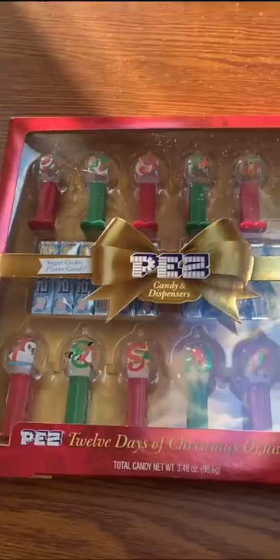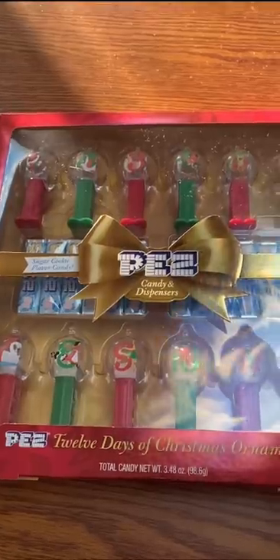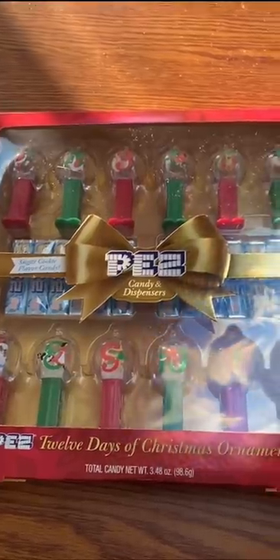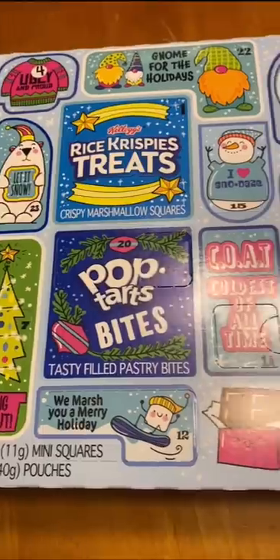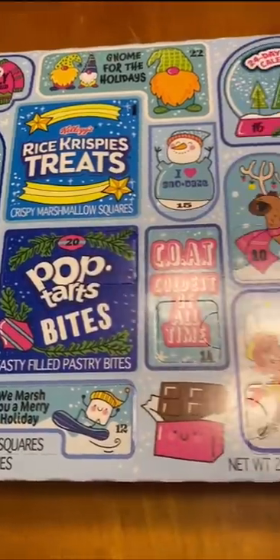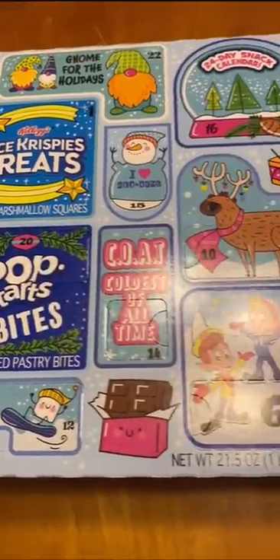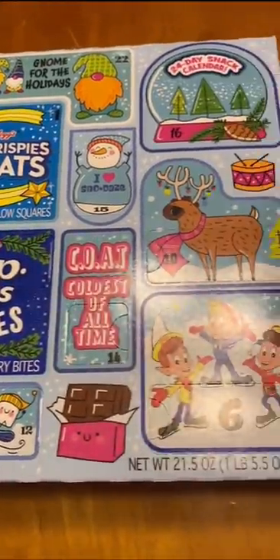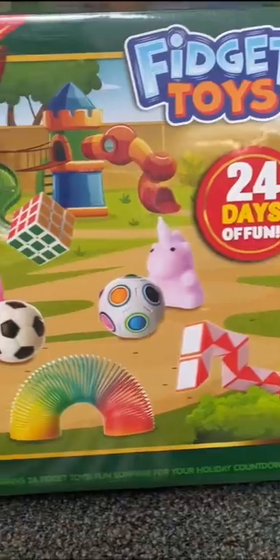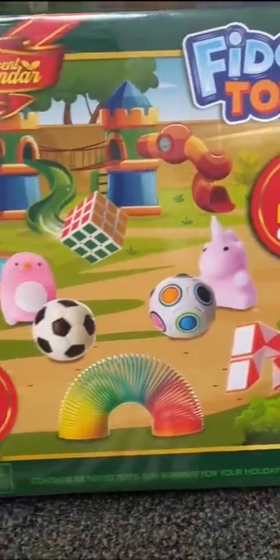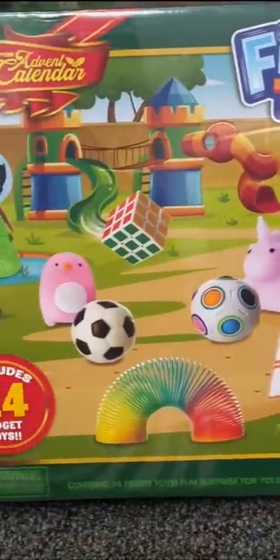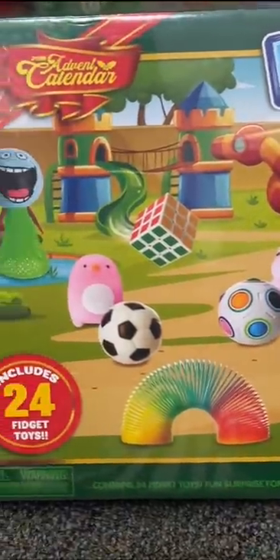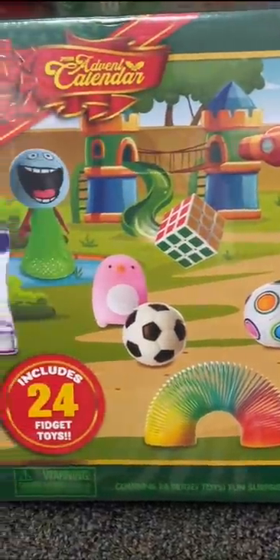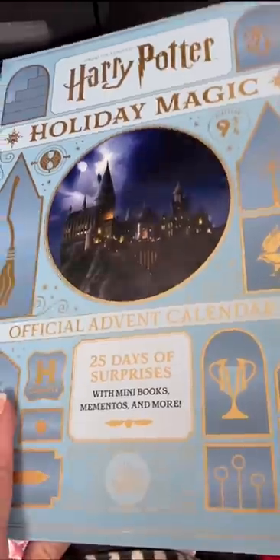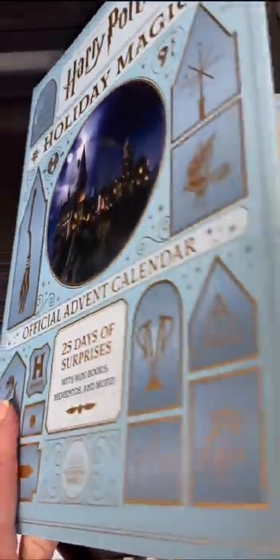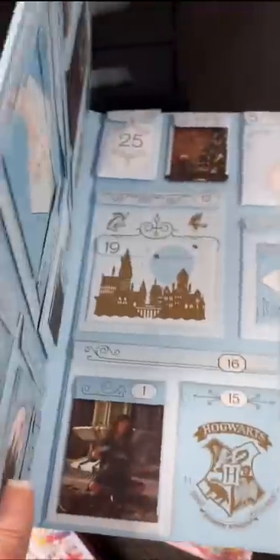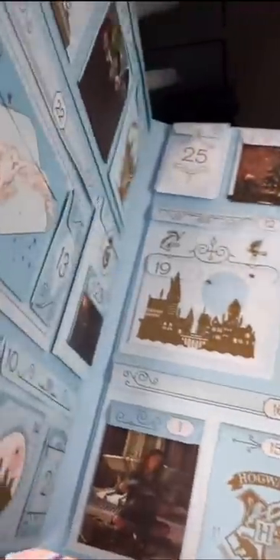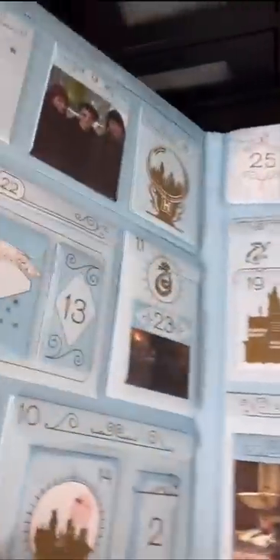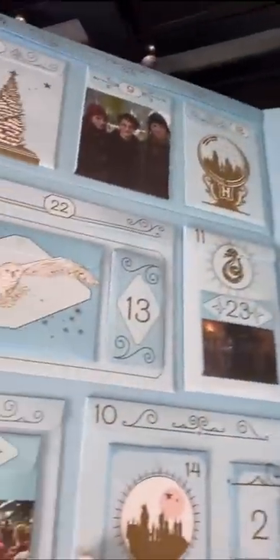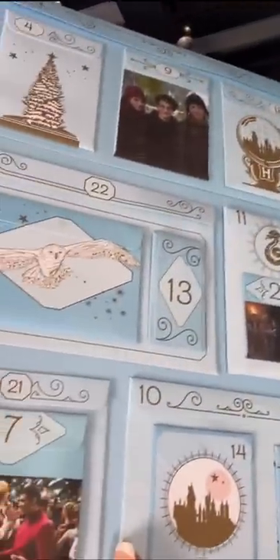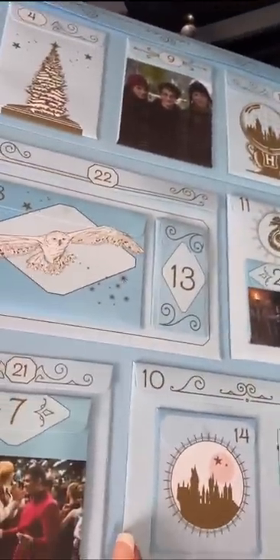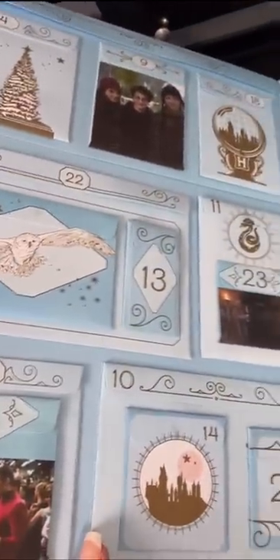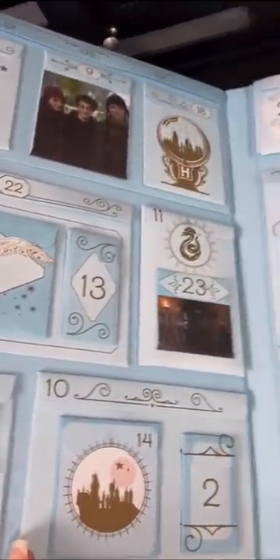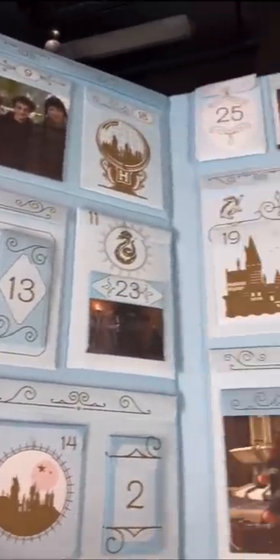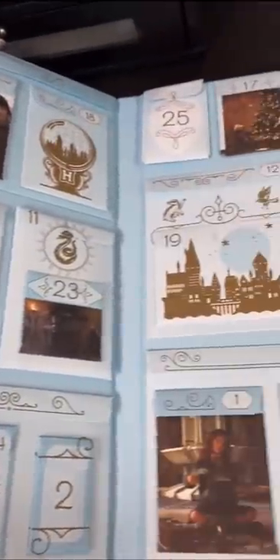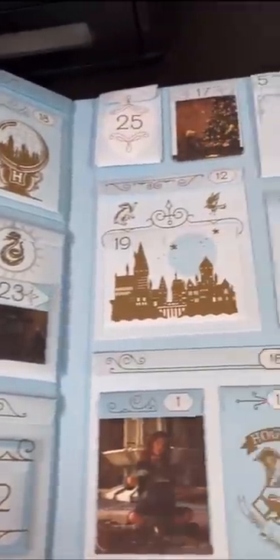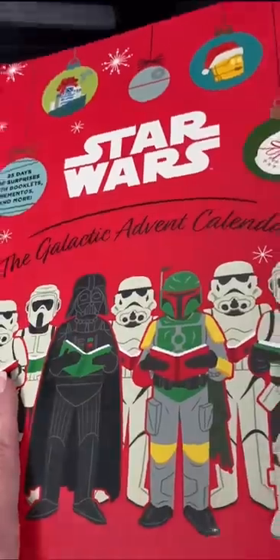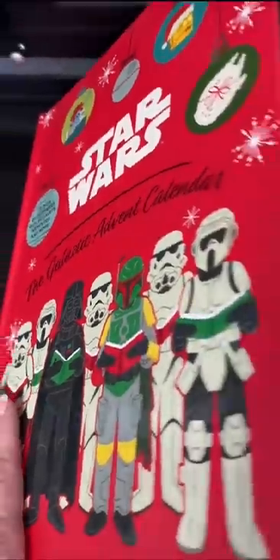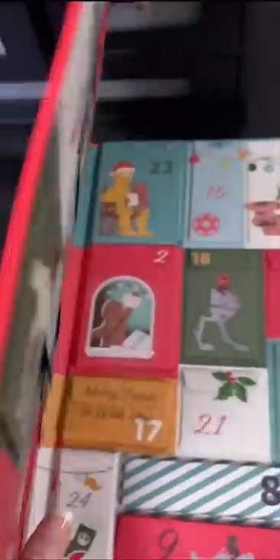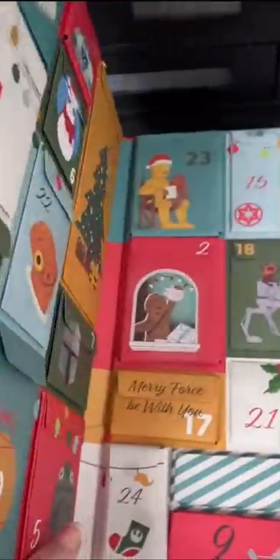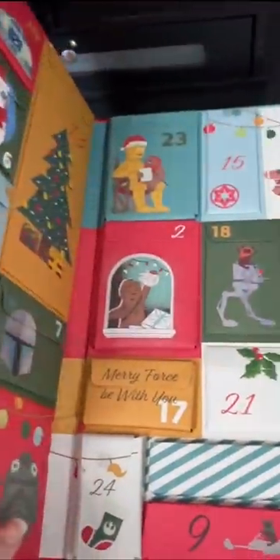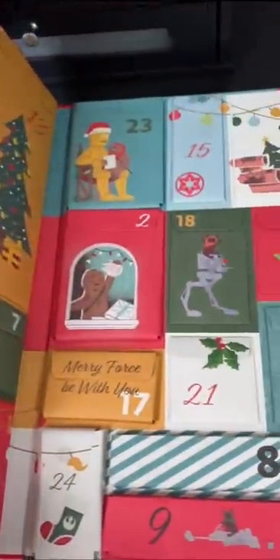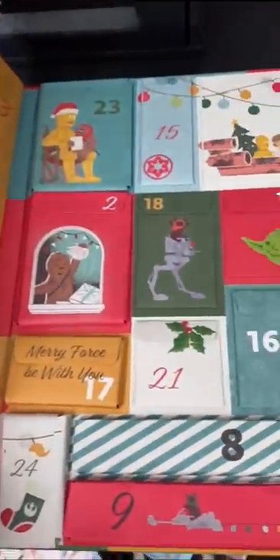Some of the calendars have 24 days, so for those calendars the students will get to open two slots. We're just counting down to winter break, and not all my students celebrate Christmas, so I tried to choose ones that weren't really Christmassy and instead just focused on their interests.